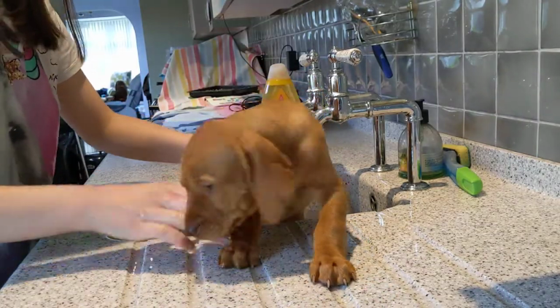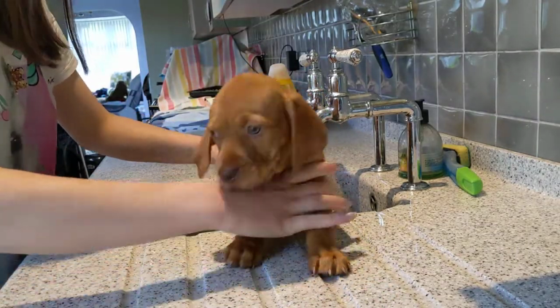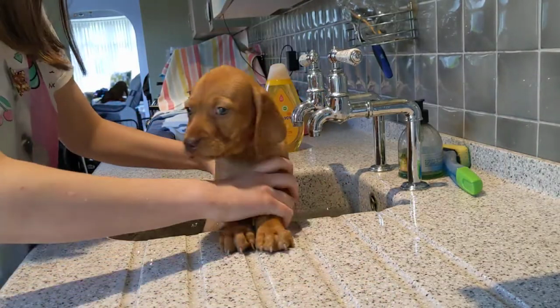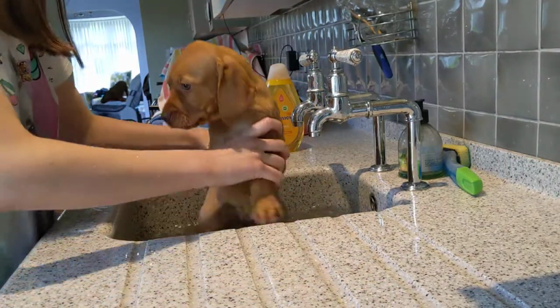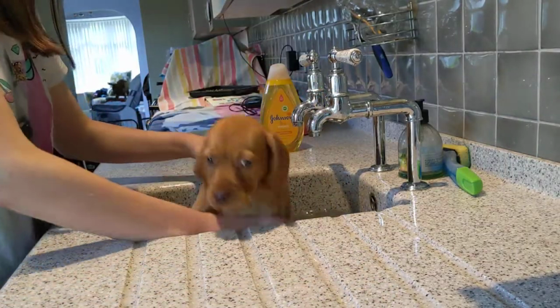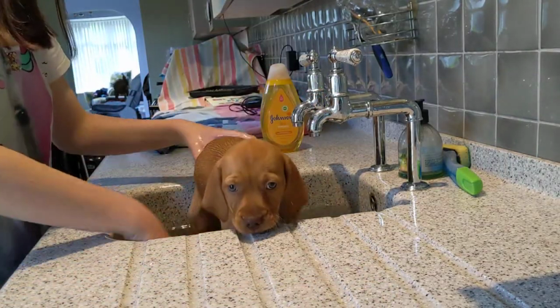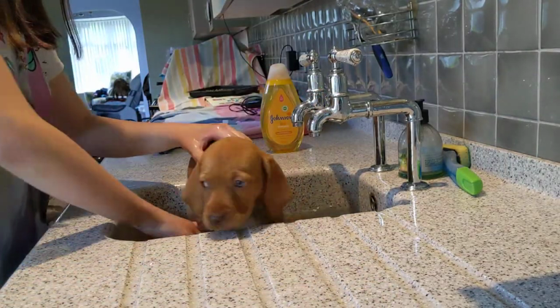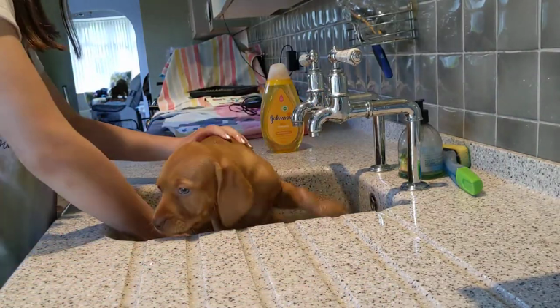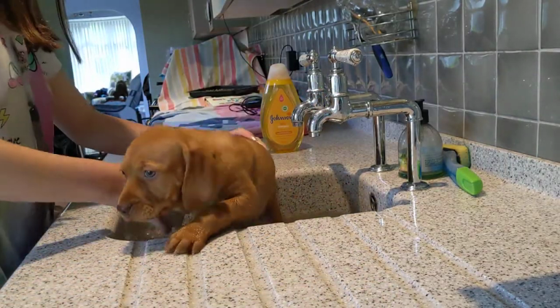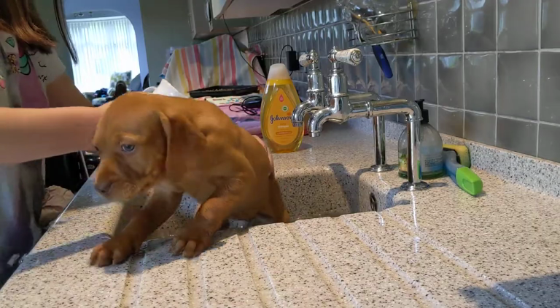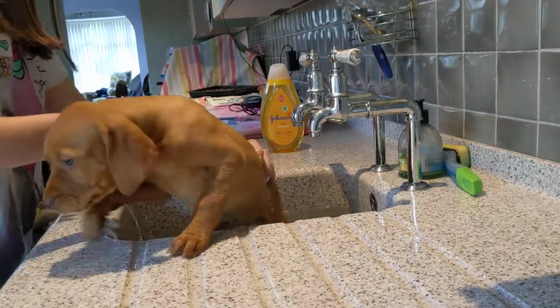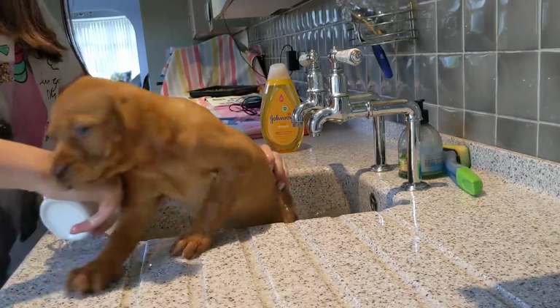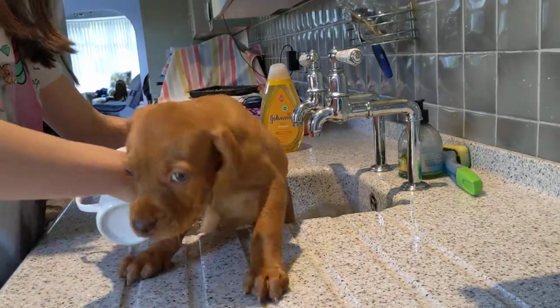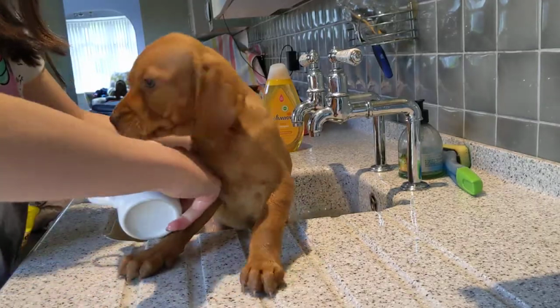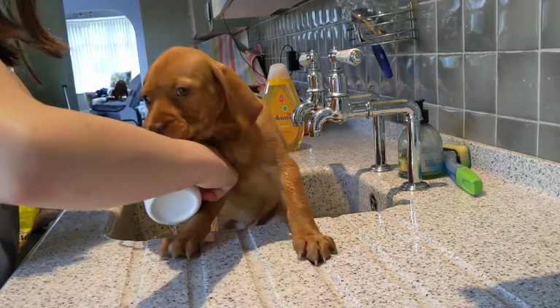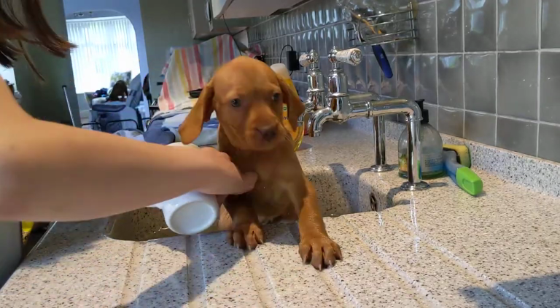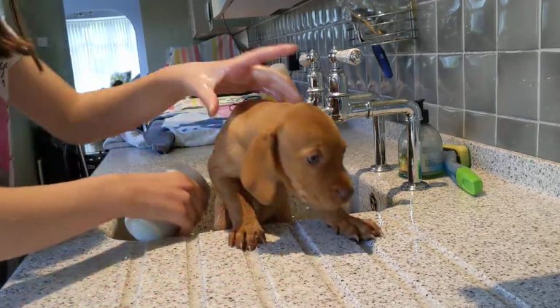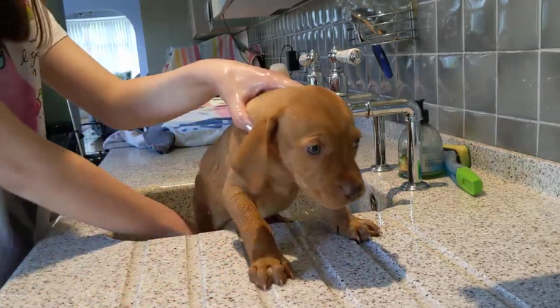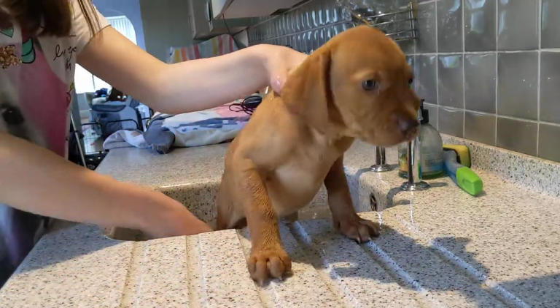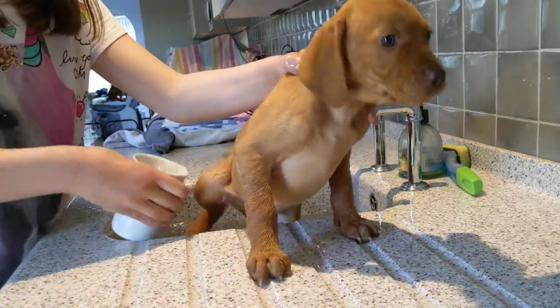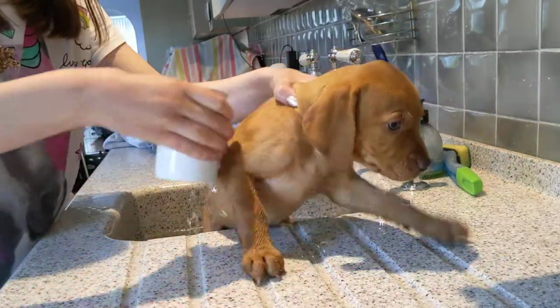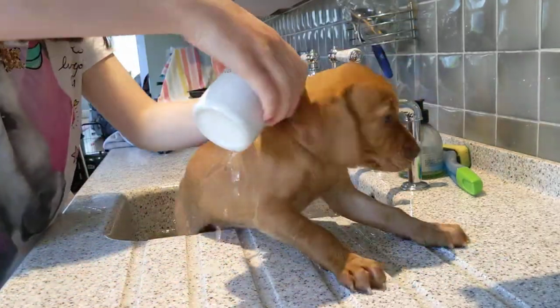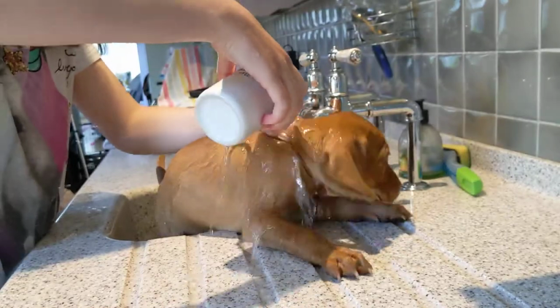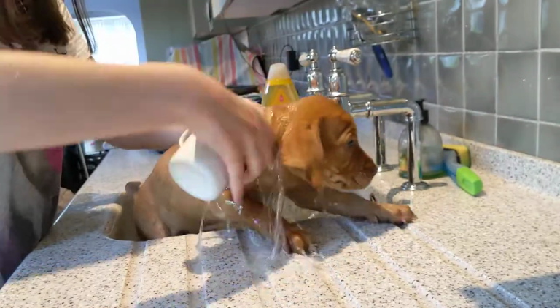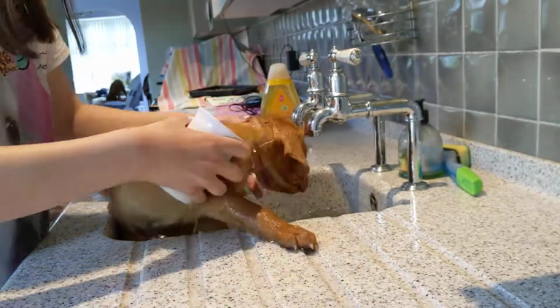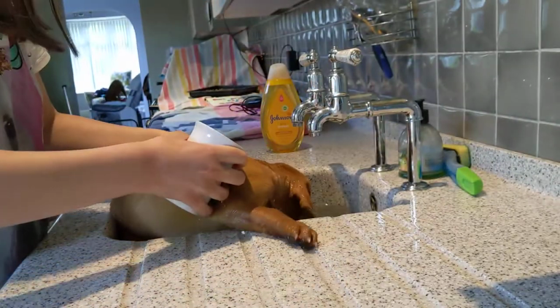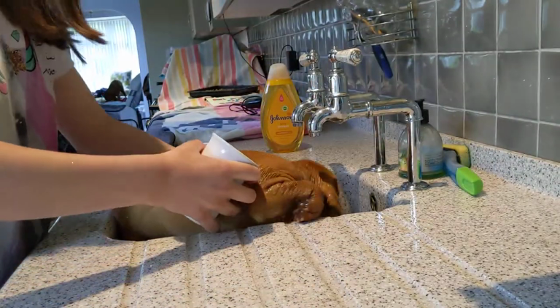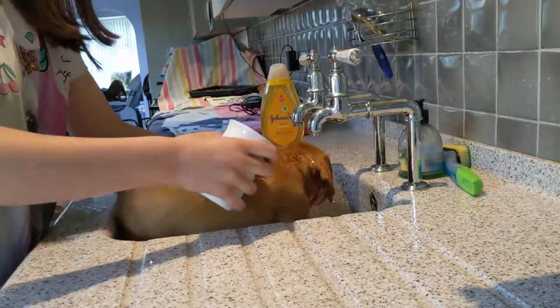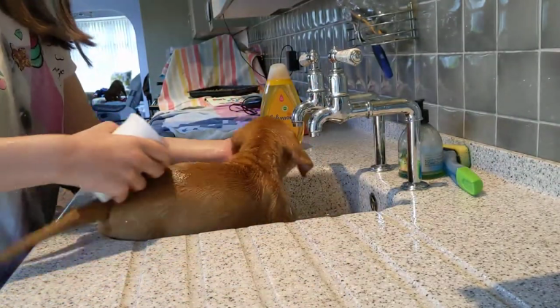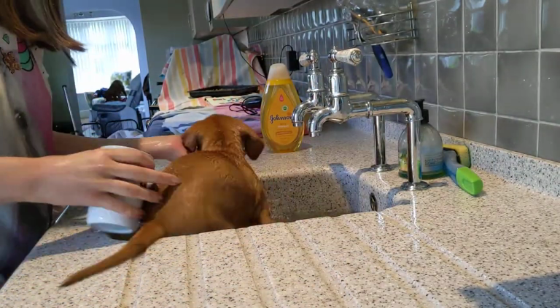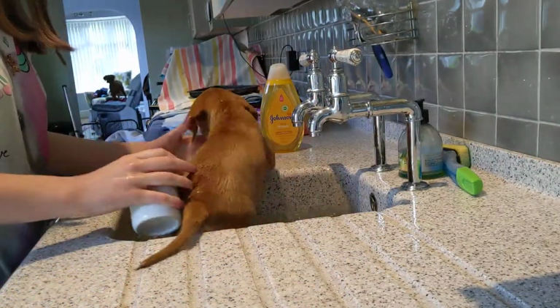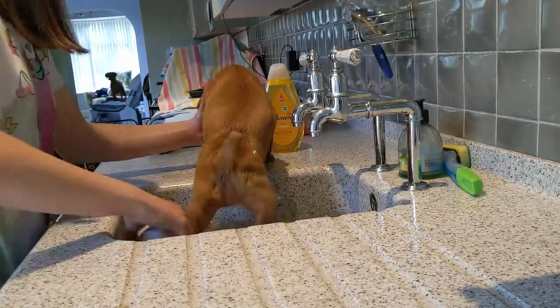Are you passing? Good girl. Good girl, Tigra Tyra.